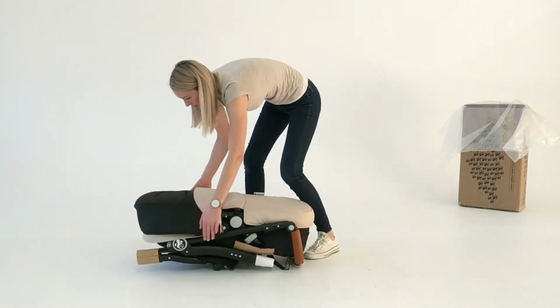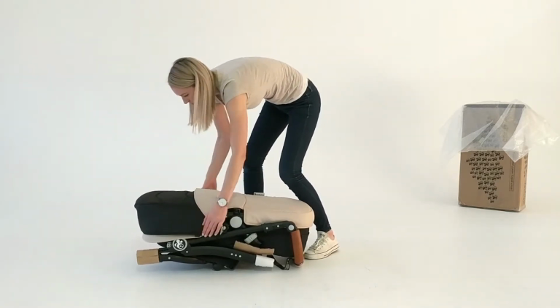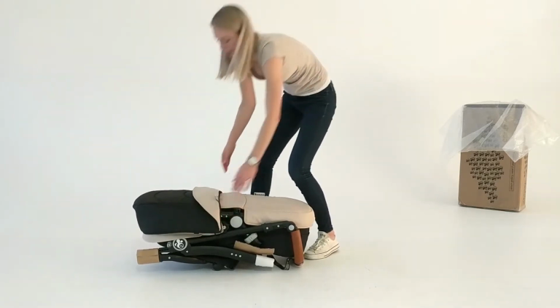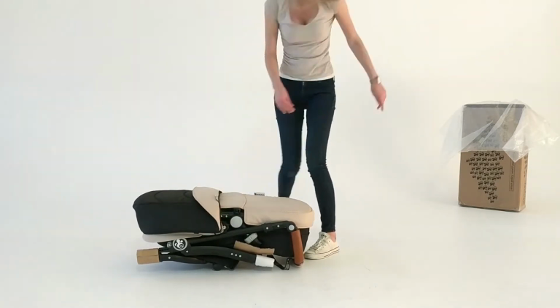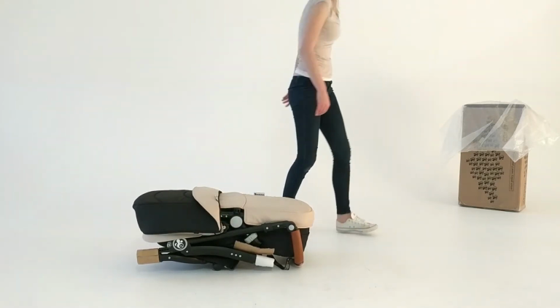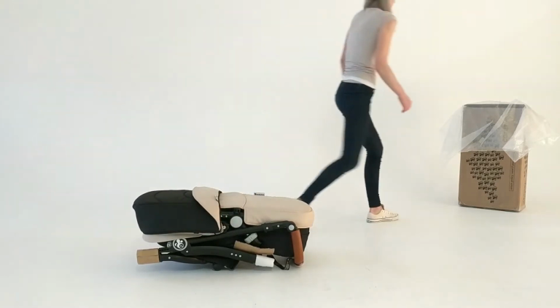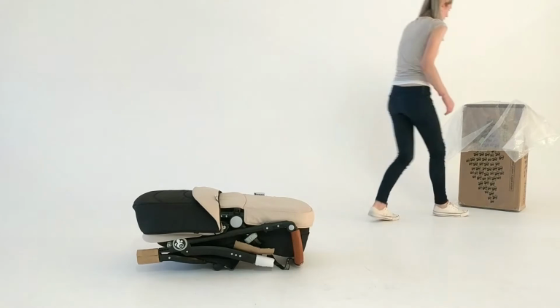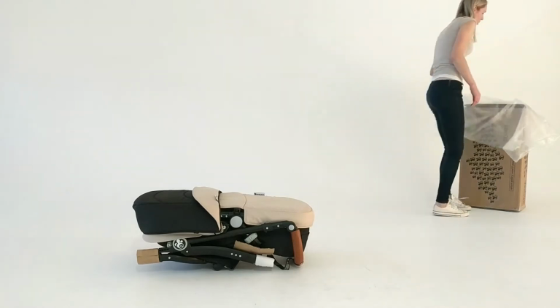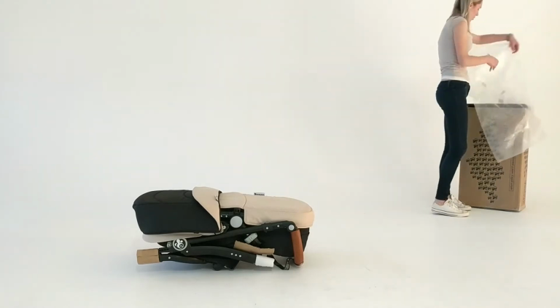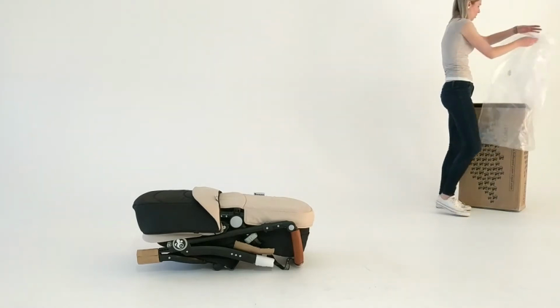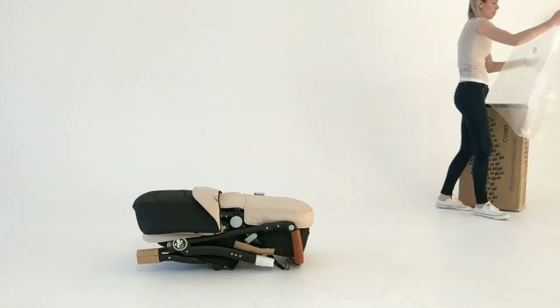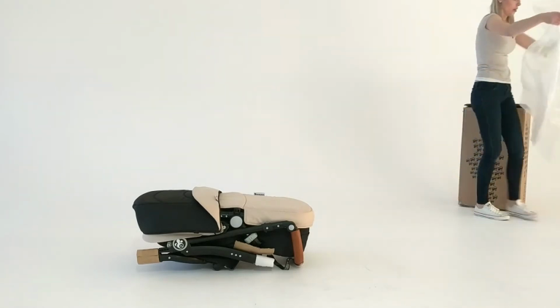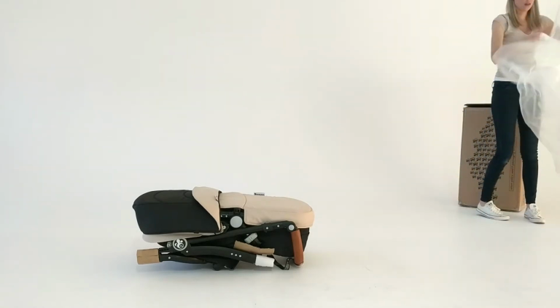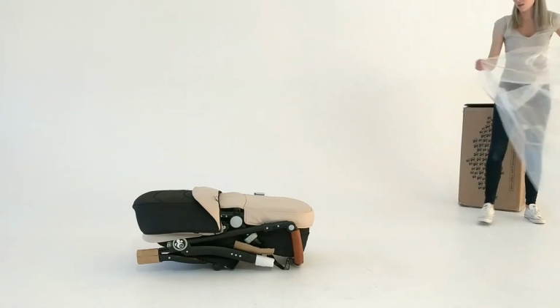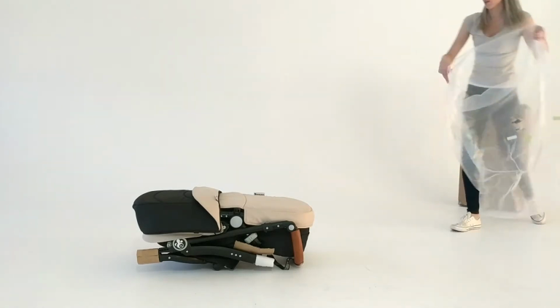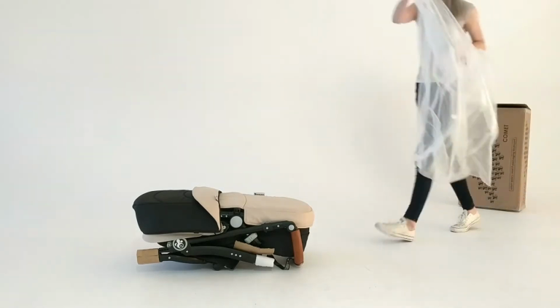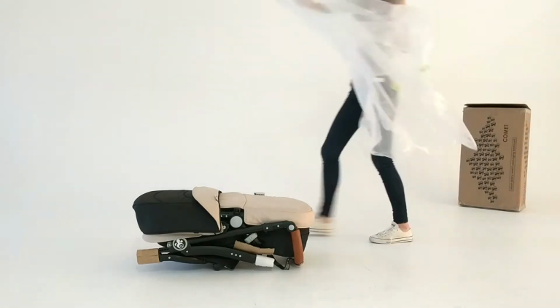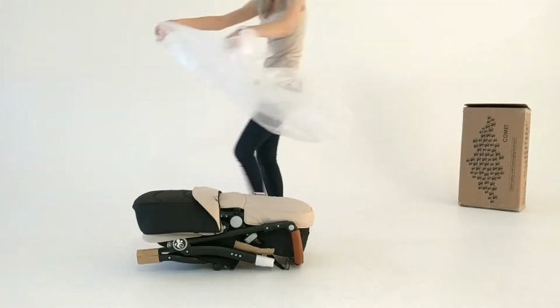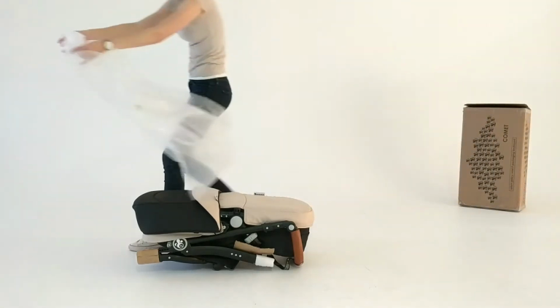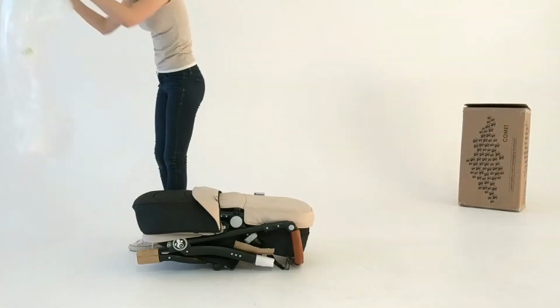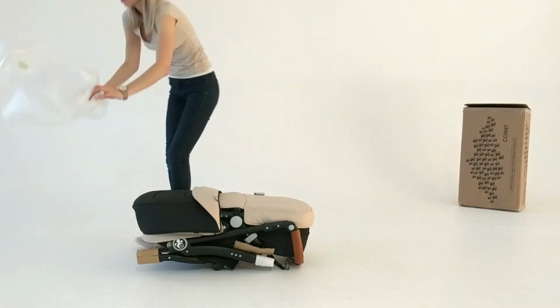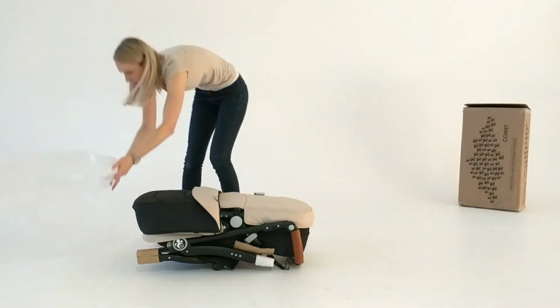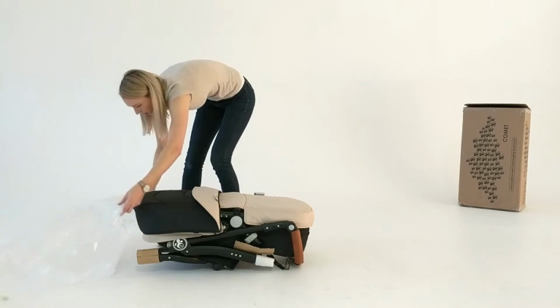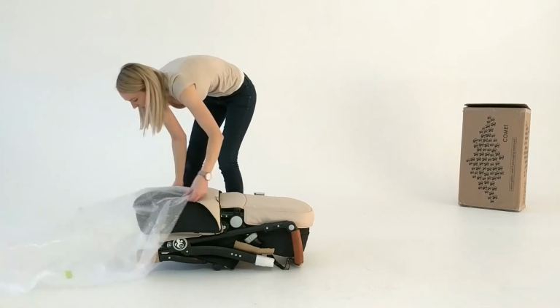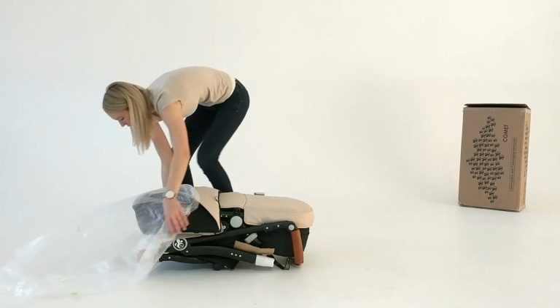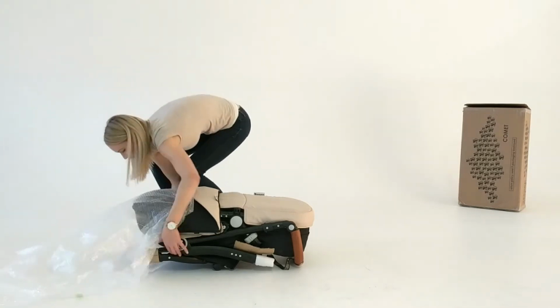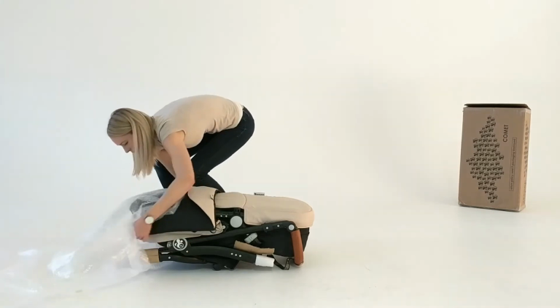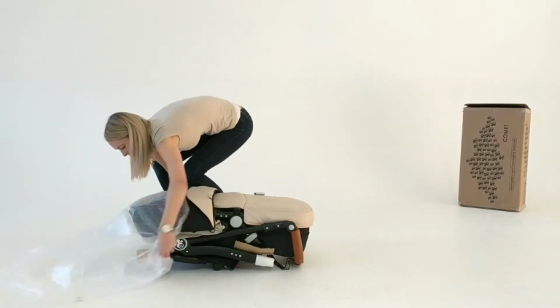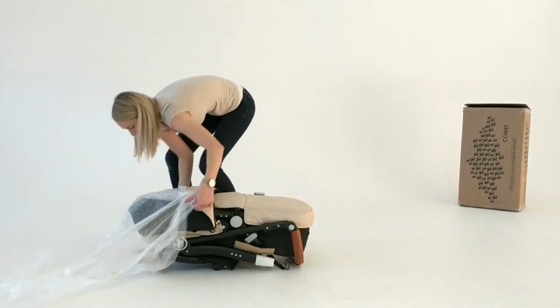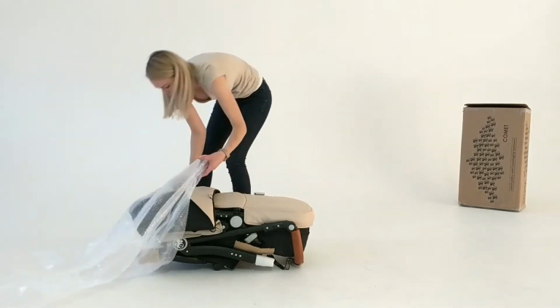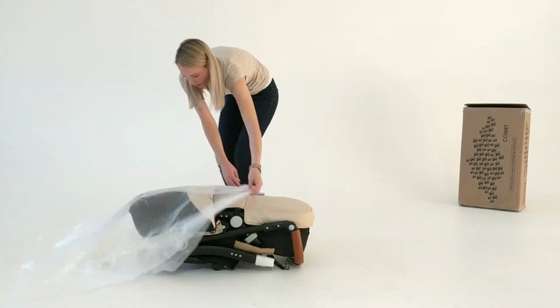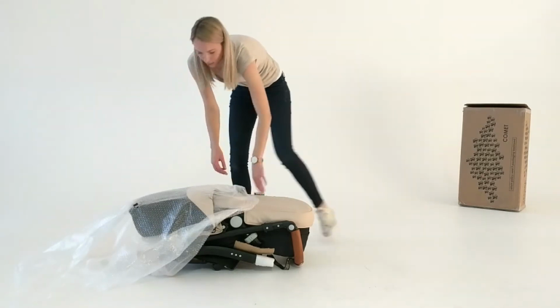If the pram doesn't look like this now, you'll need to reposition it or it won't fit in the box. Pull the bubble wrap bag over, ensuring you don't rip it.